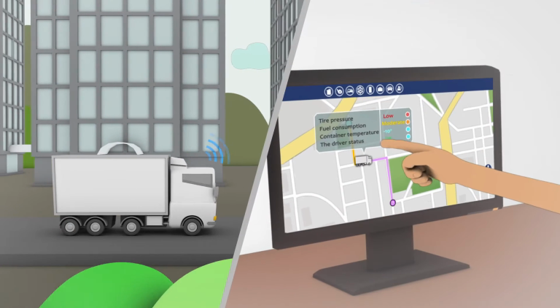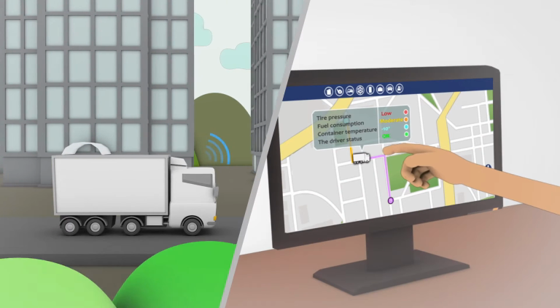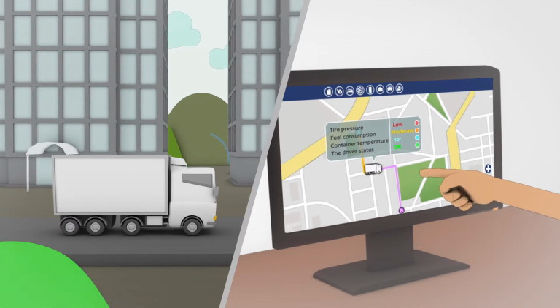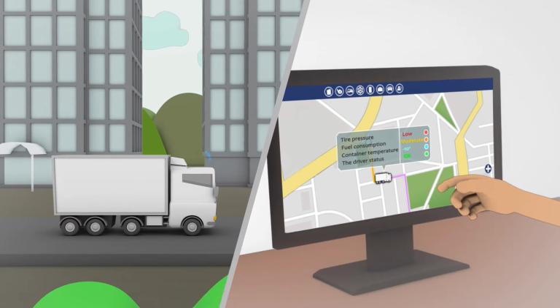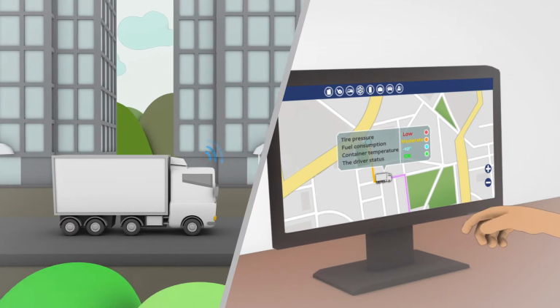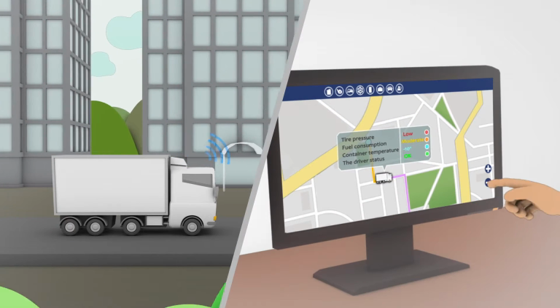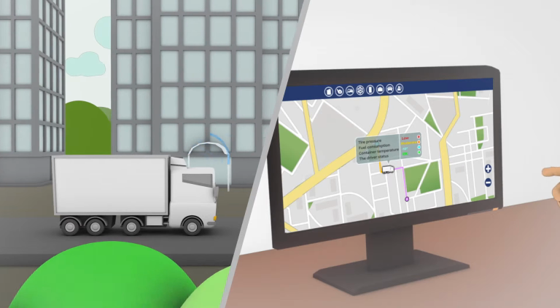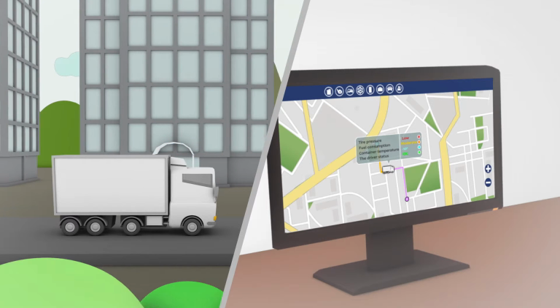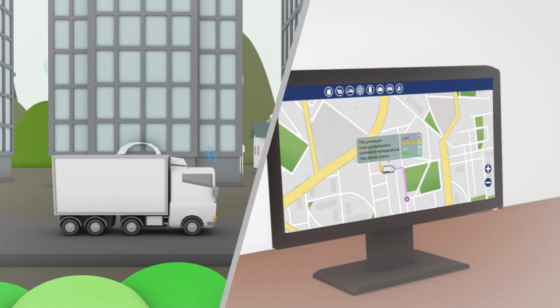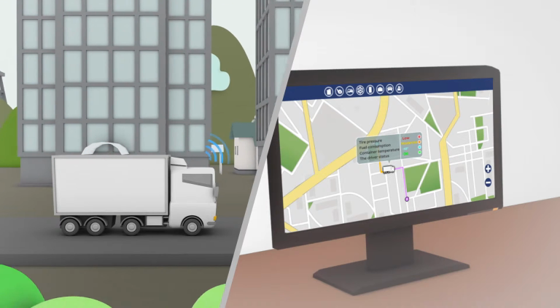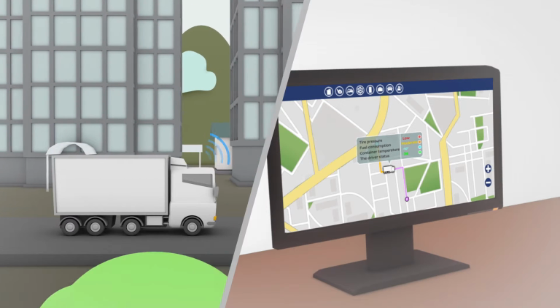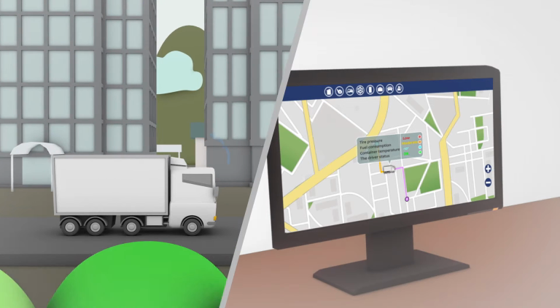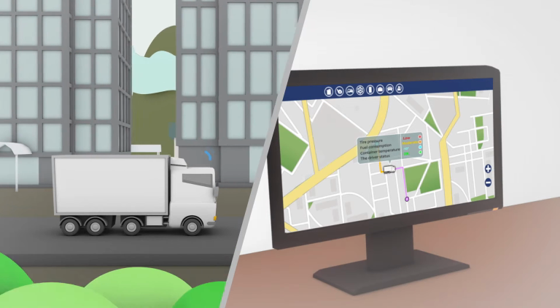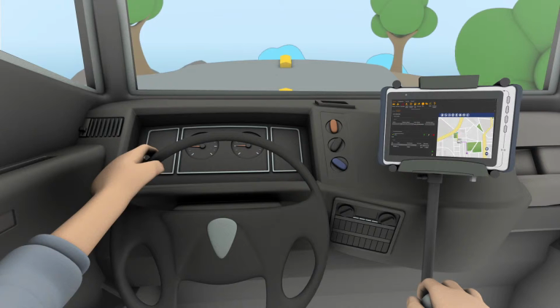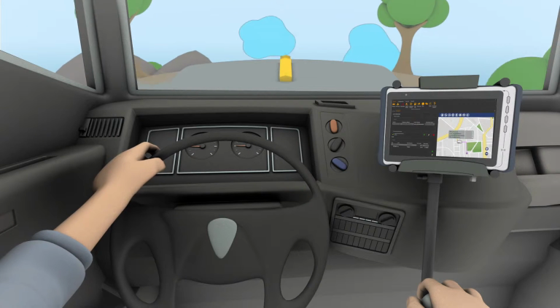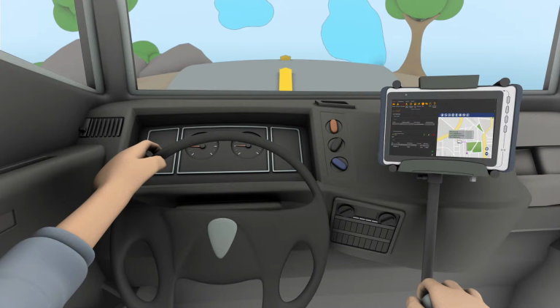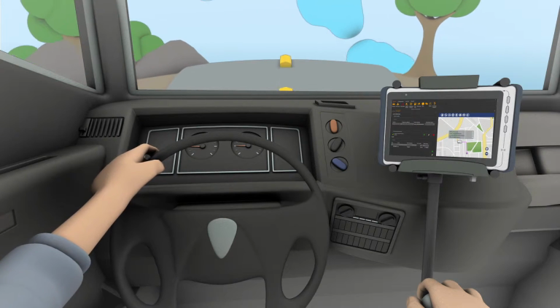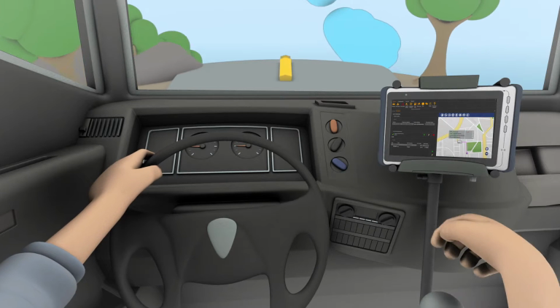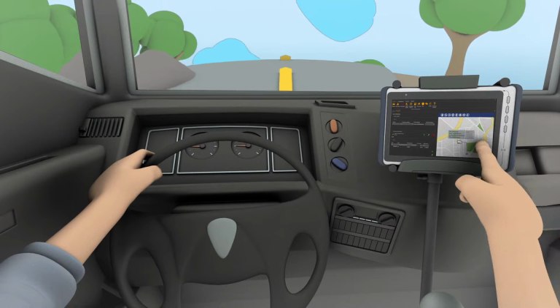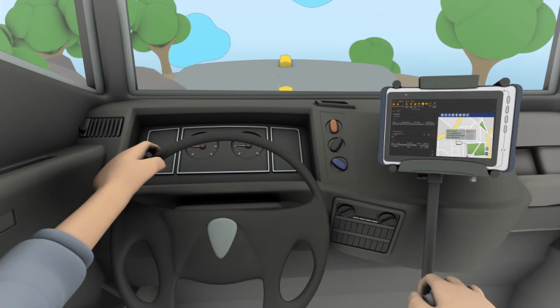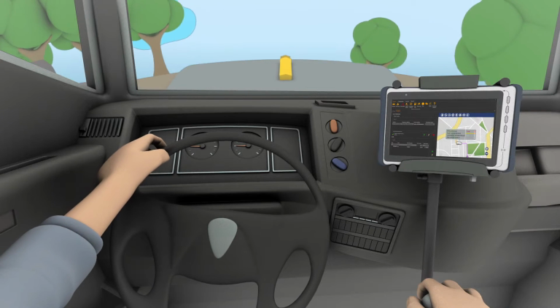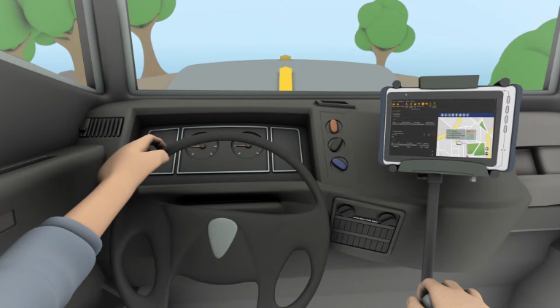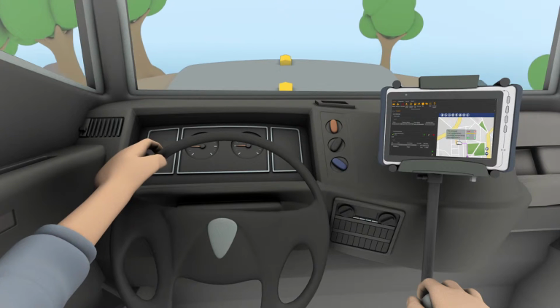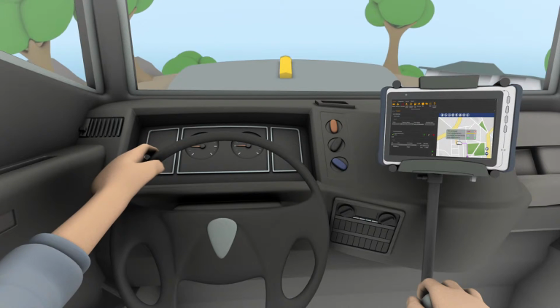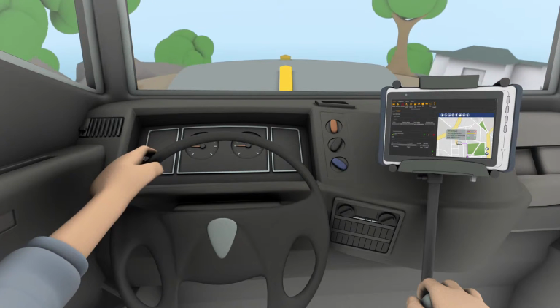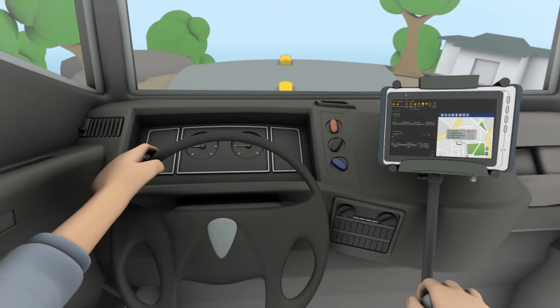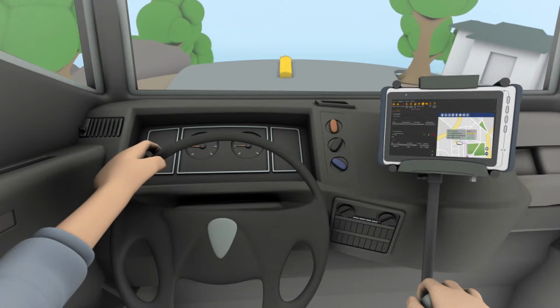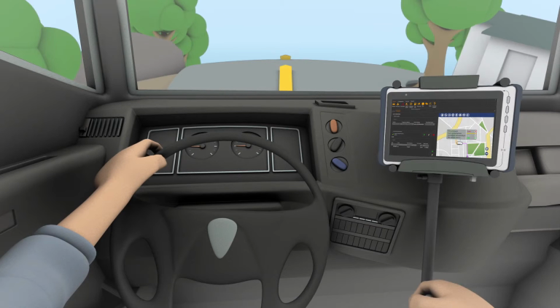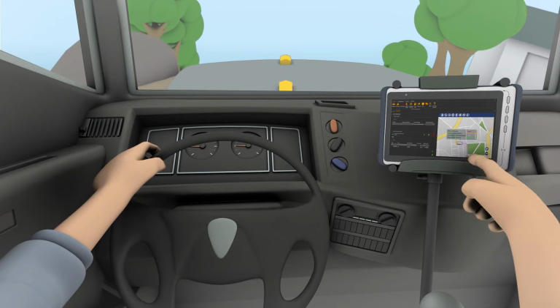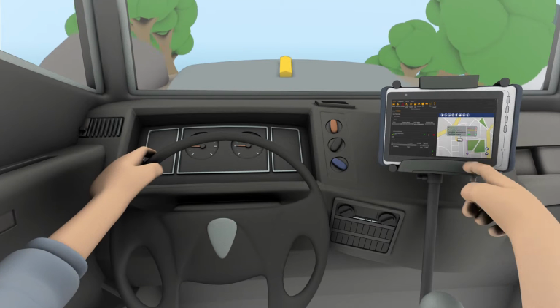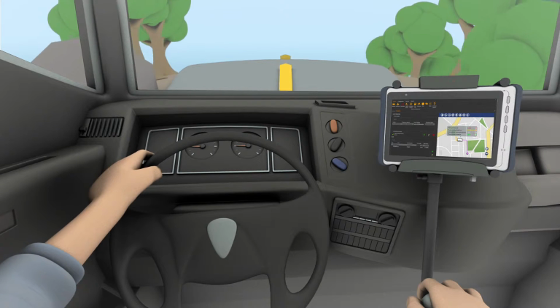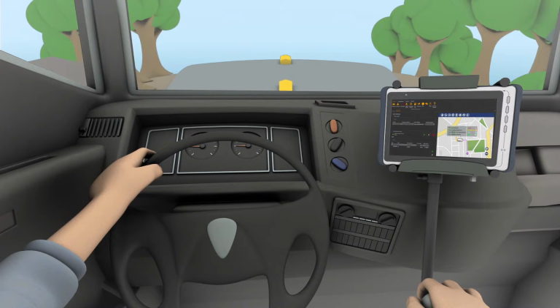Smart Fleet Management Systems, leveraging IoT technology from Adlink, can help you solve your problems. Adlink Tablet PCs are intelligent IoT devices that allow drivers to send and receive data to and from the Fleet Control Center while onboard the vehicle.